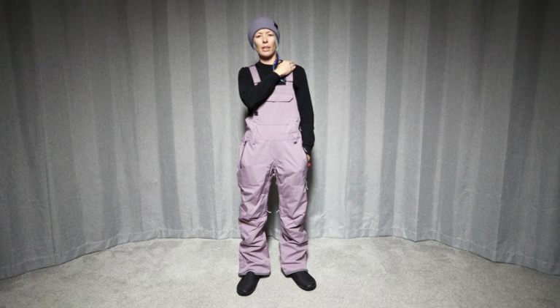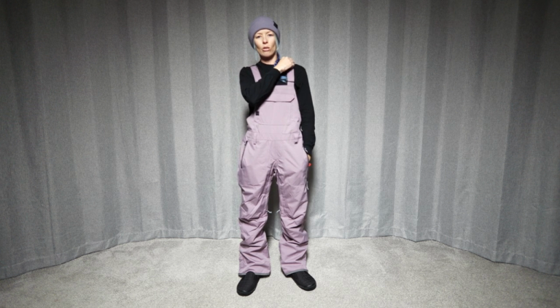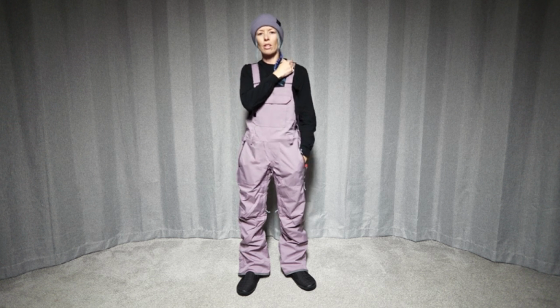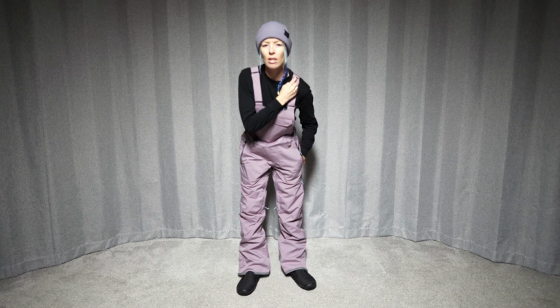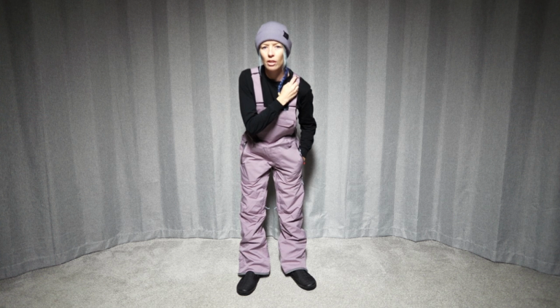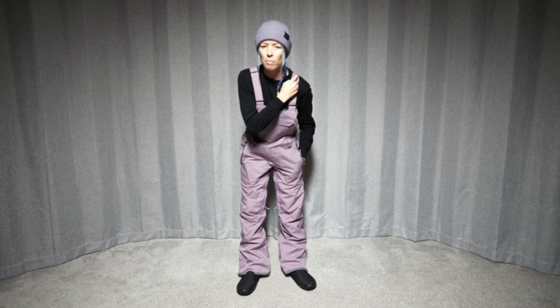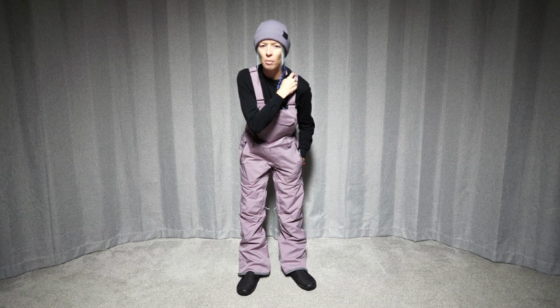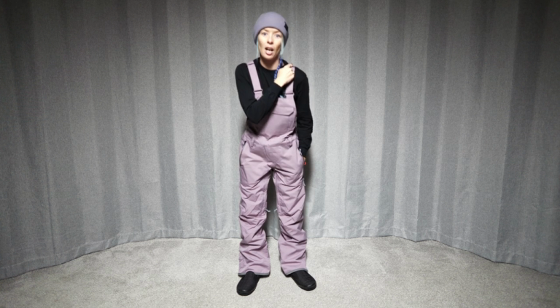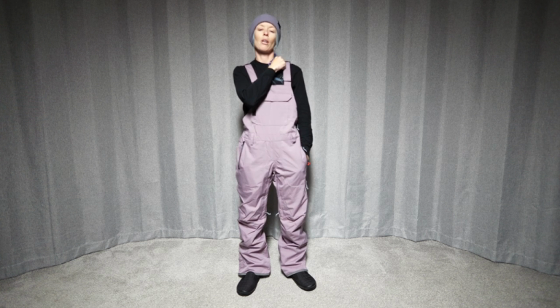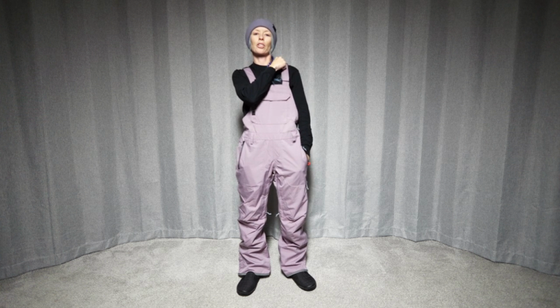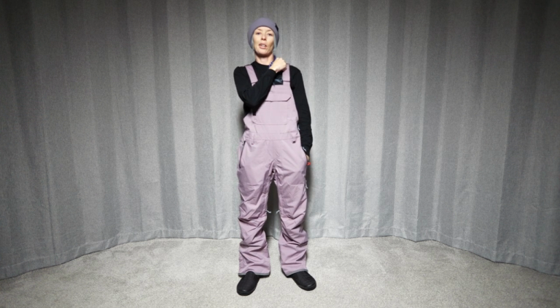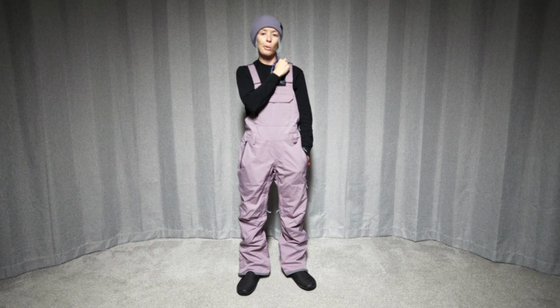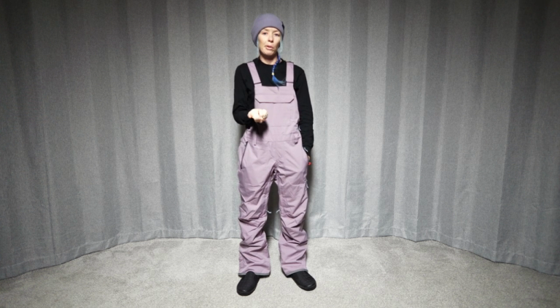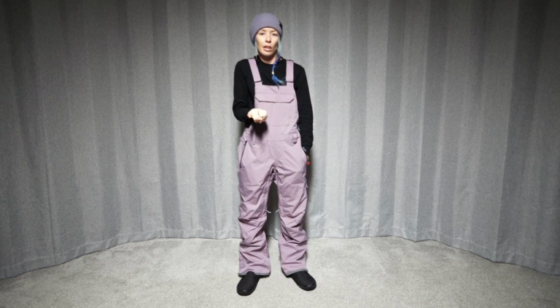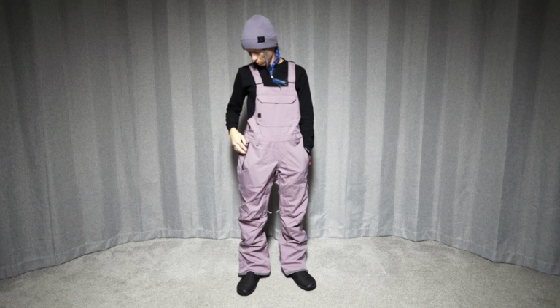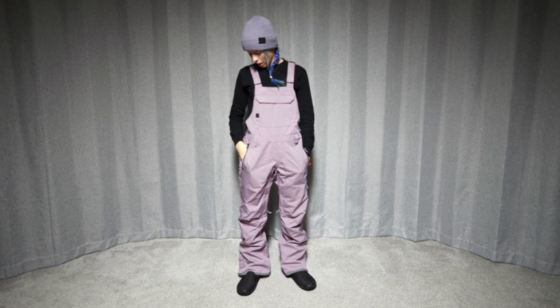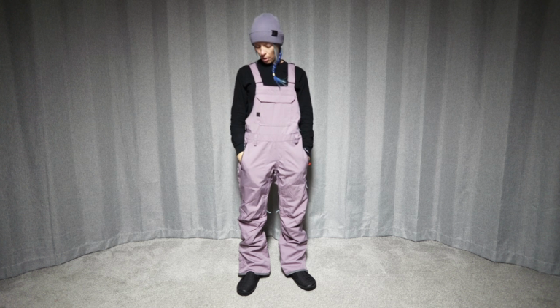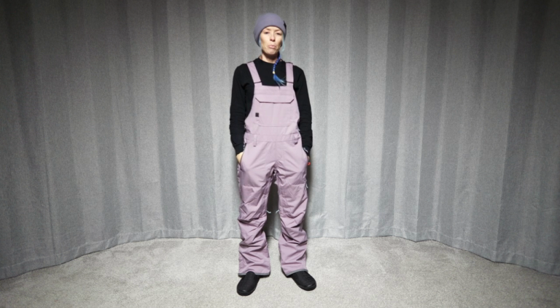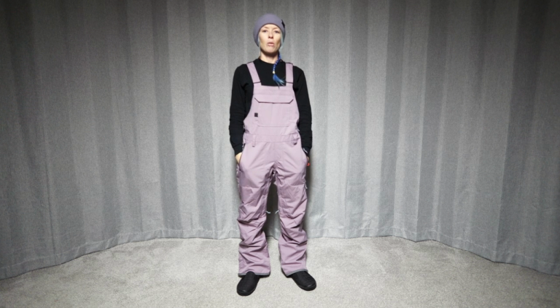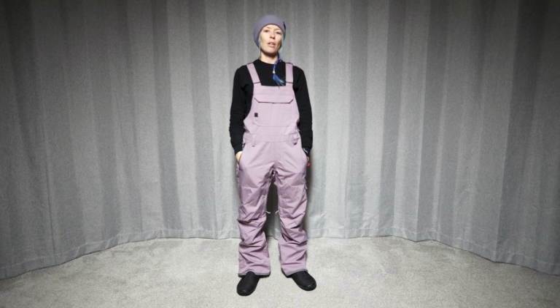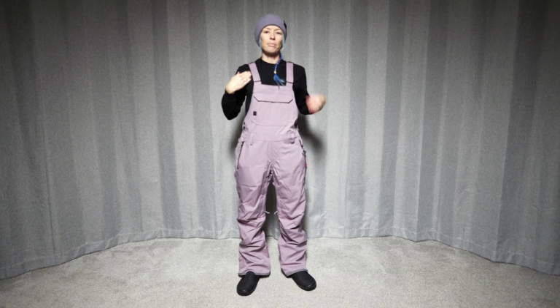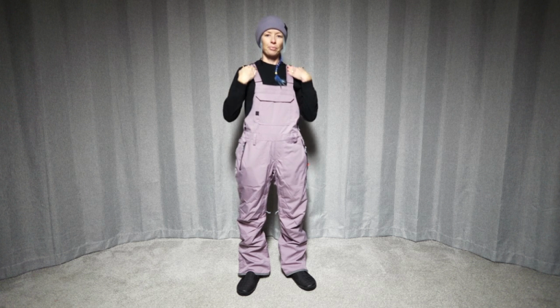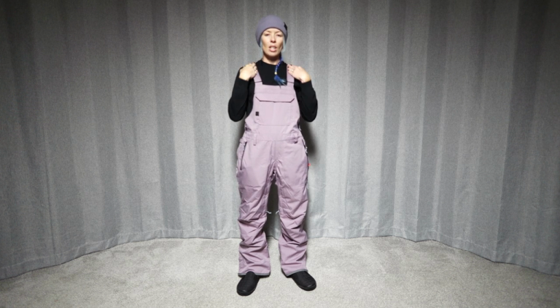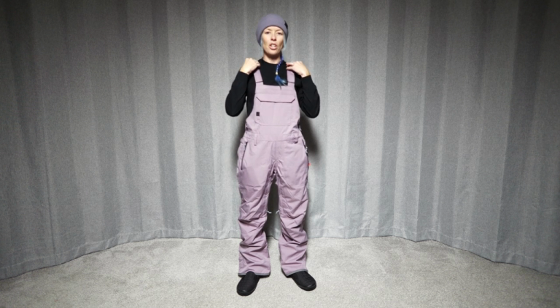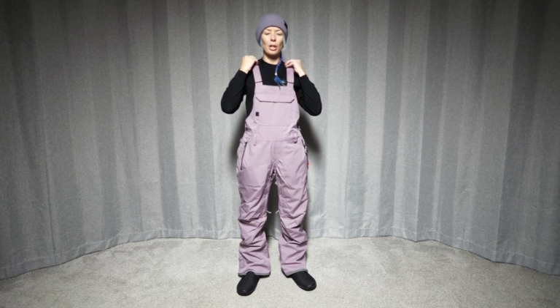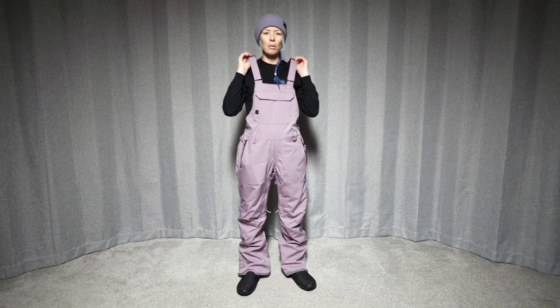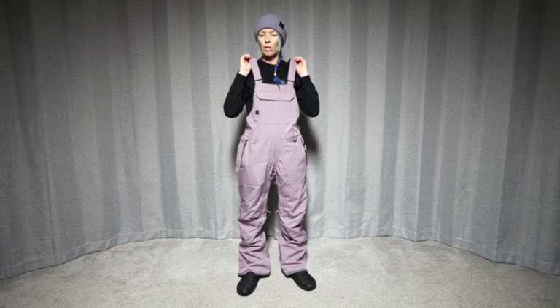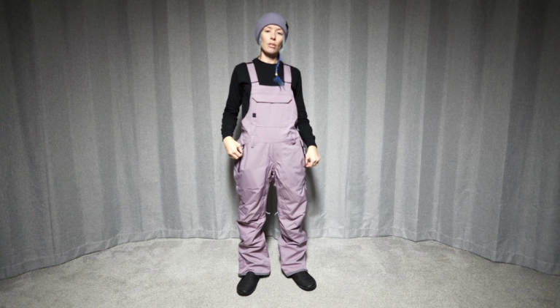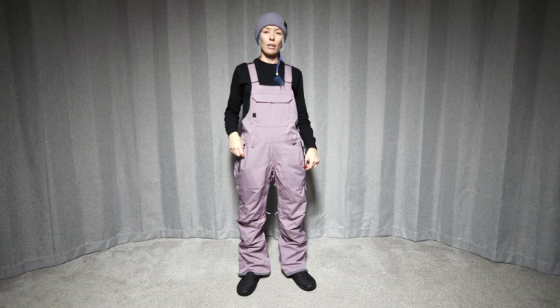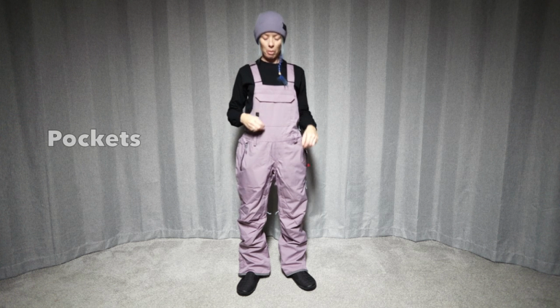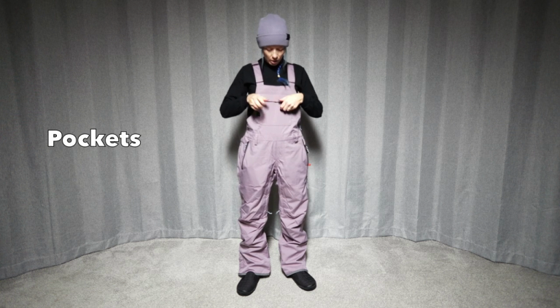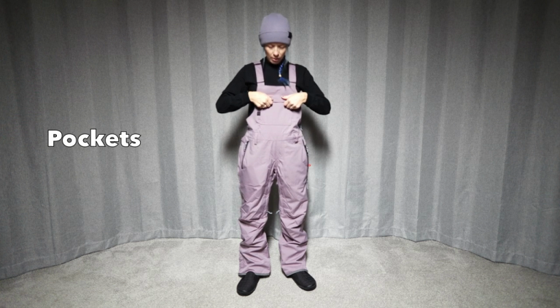Pretty comfortable overall, unless the adjustment ends up on top of your collarbone — it might be a little uncomfortable — but pretty low profile as far as the hardware on the bibs go. Let's check out some of the pockets.